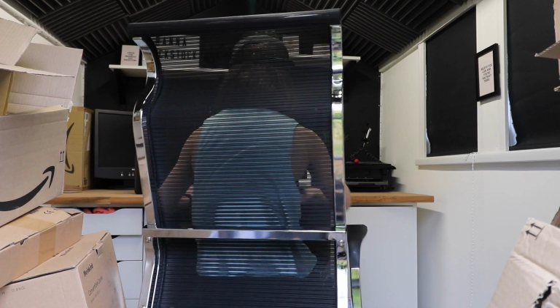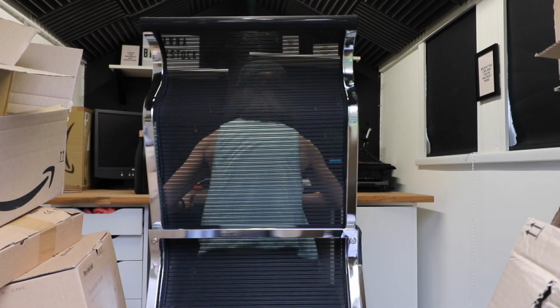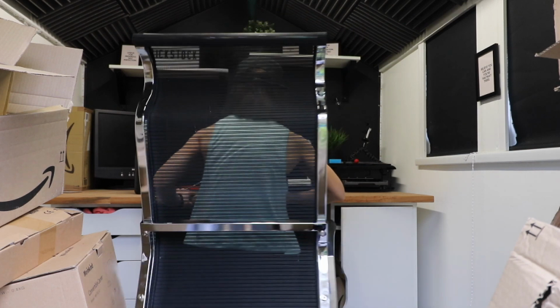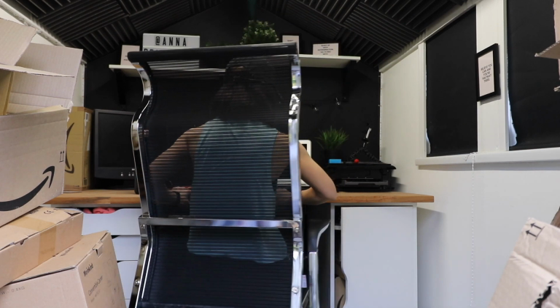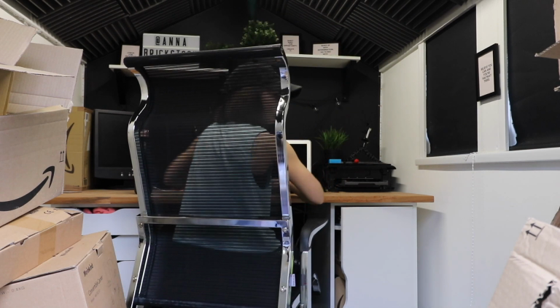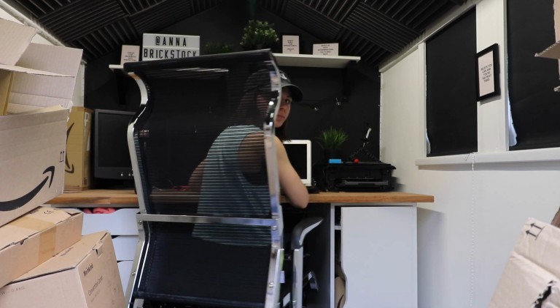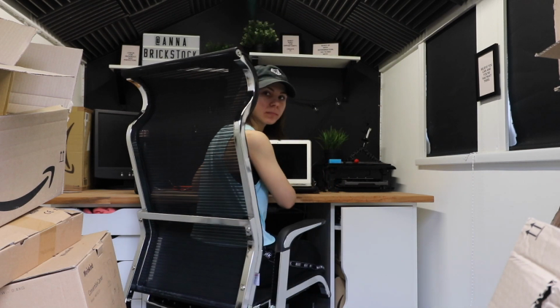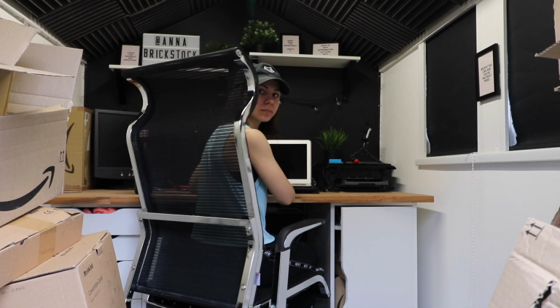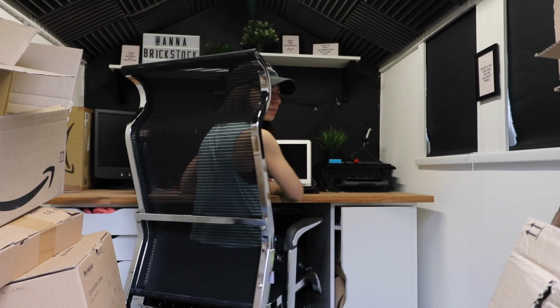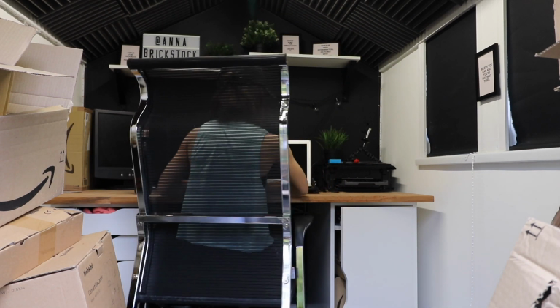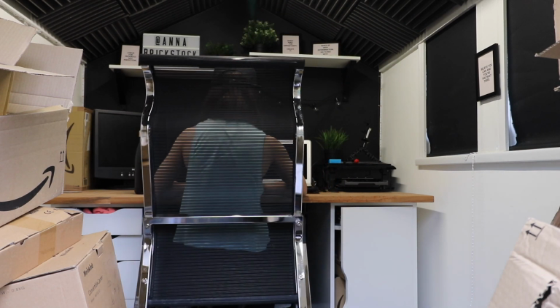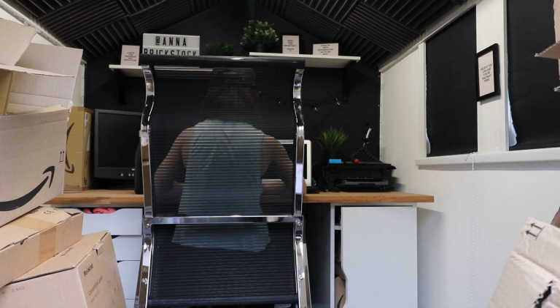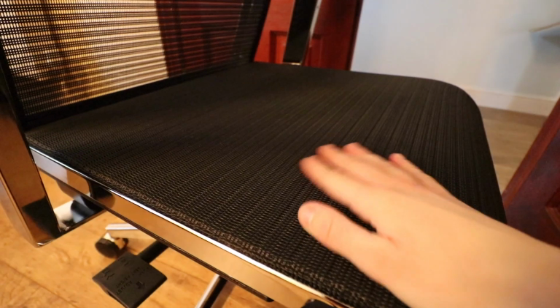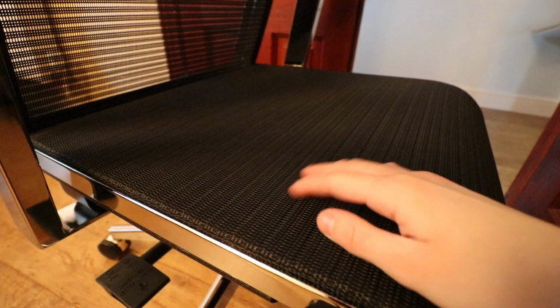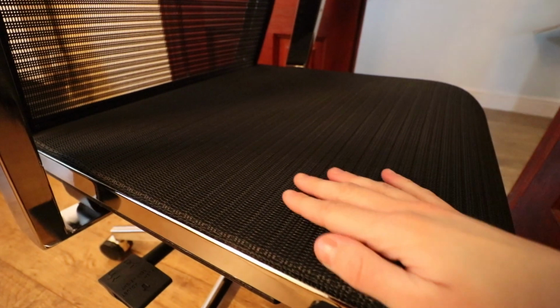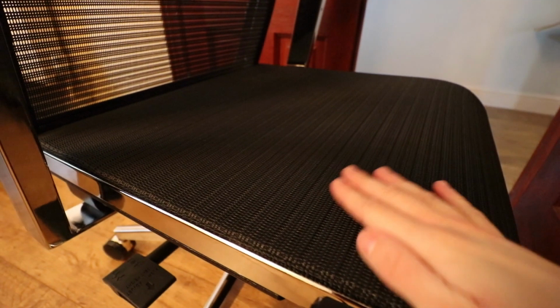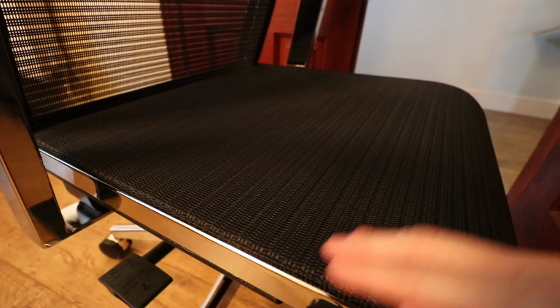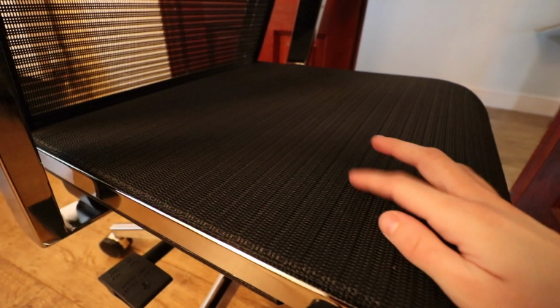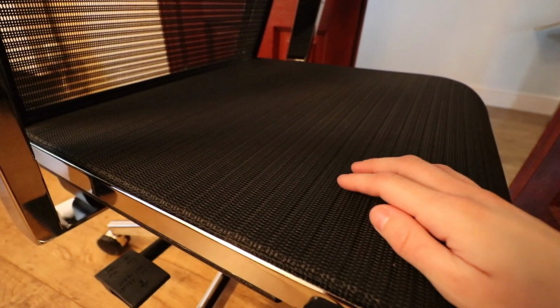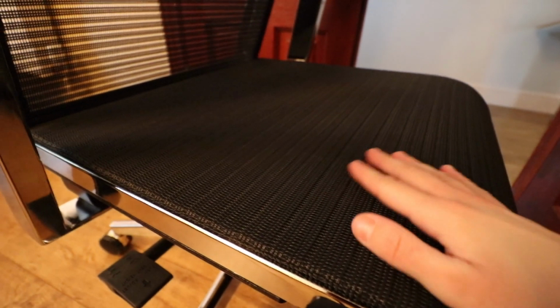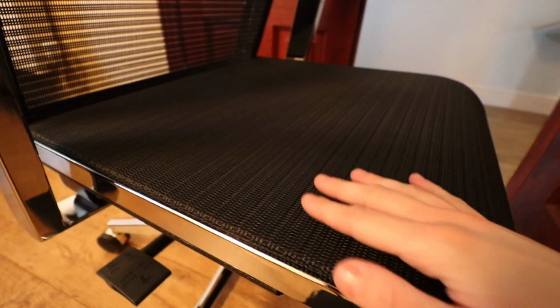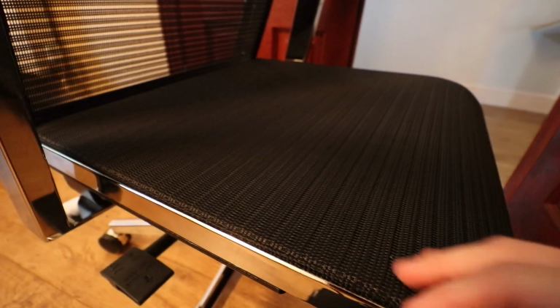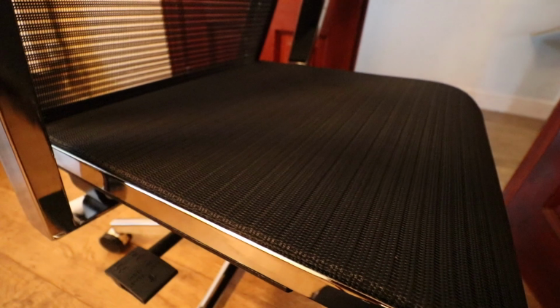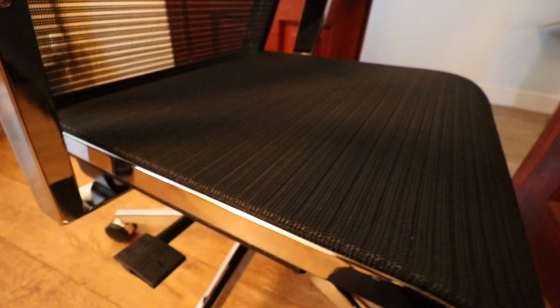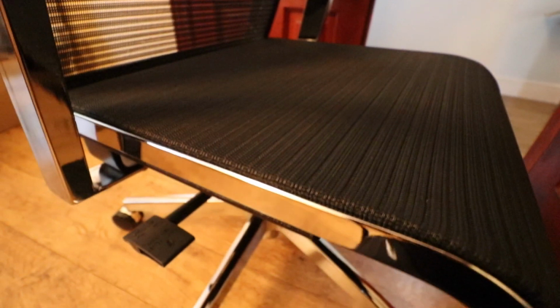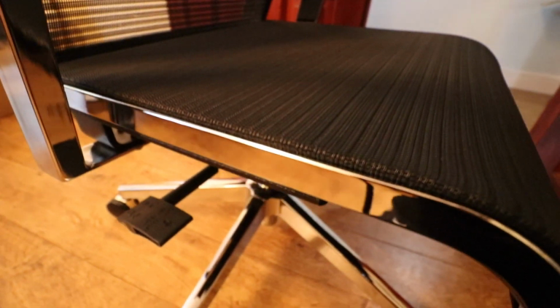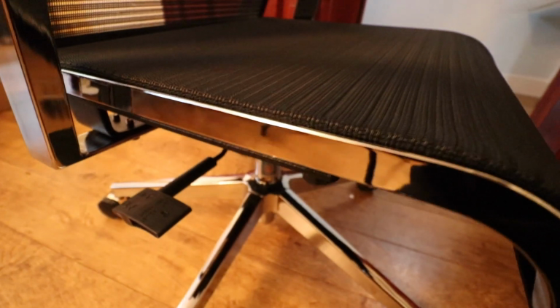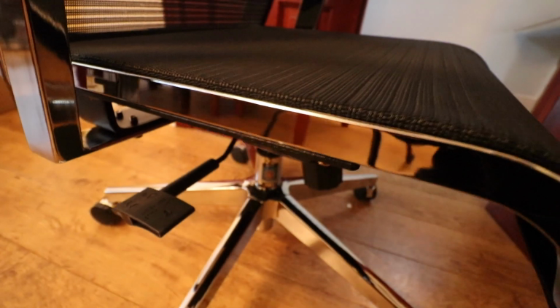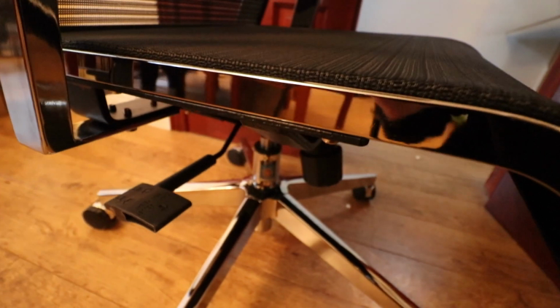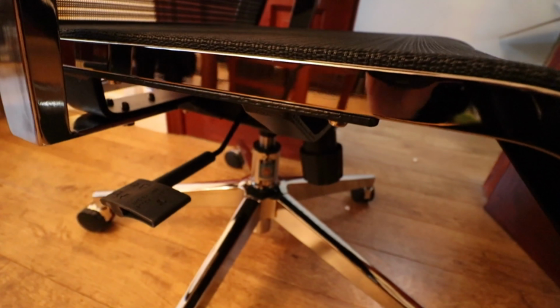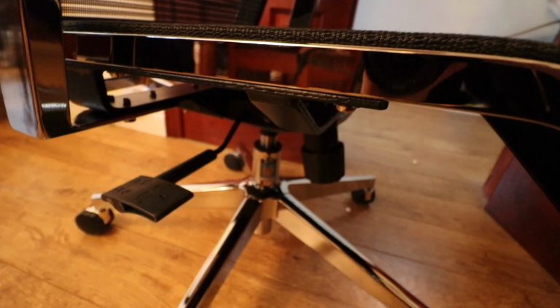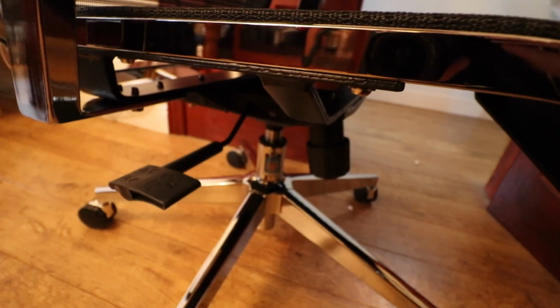The mesh part of the chair is made from a mixture of high quality materials, which means the chair allows air to get through and is breathable. This is great for warm days during the summer and I find the mesh to be more comfortable than cheaper fake leather or plasticky chairs.